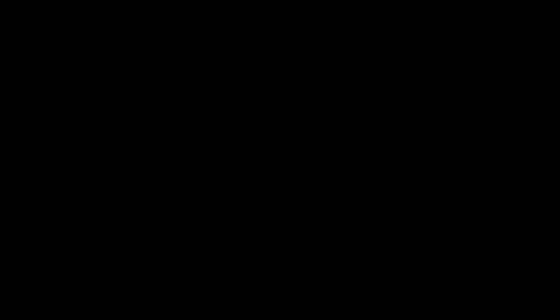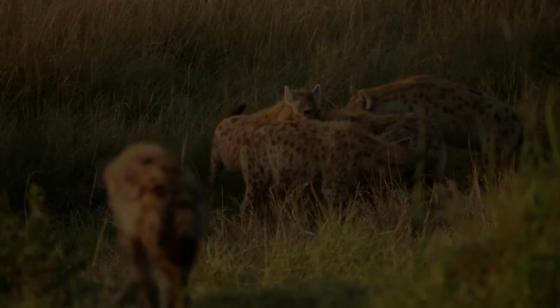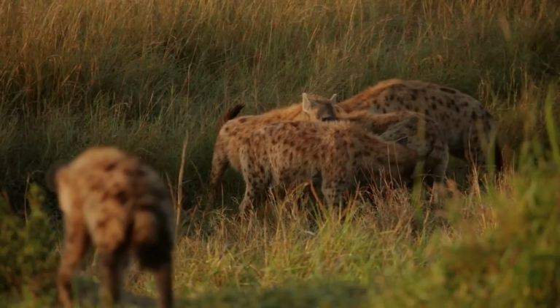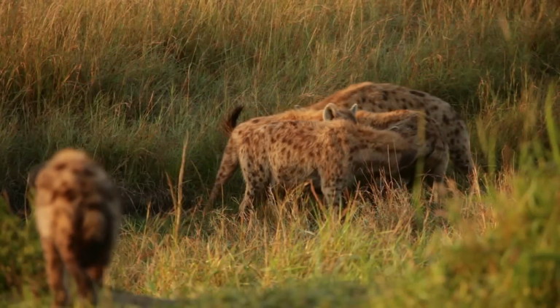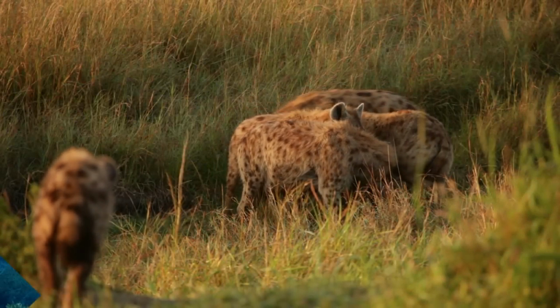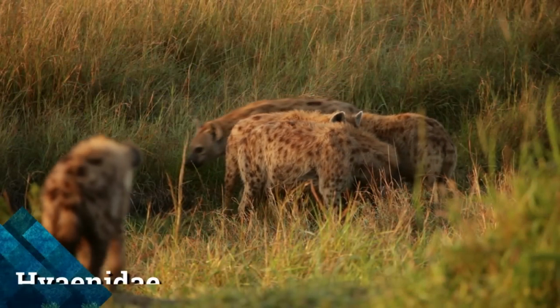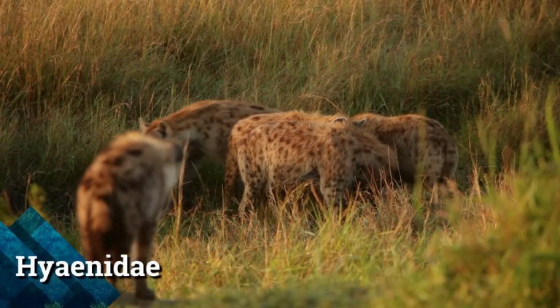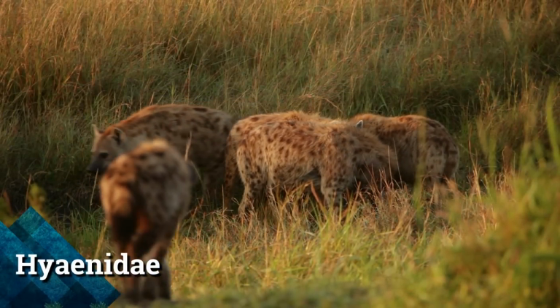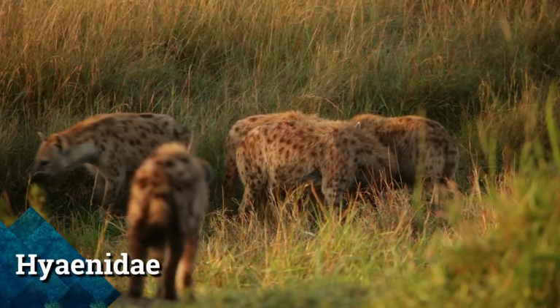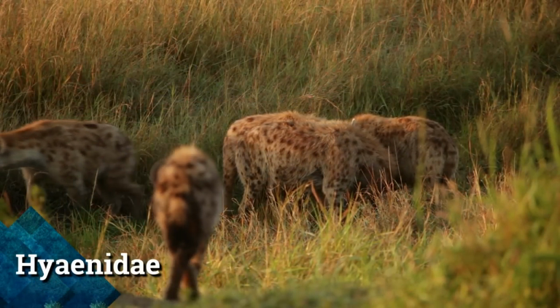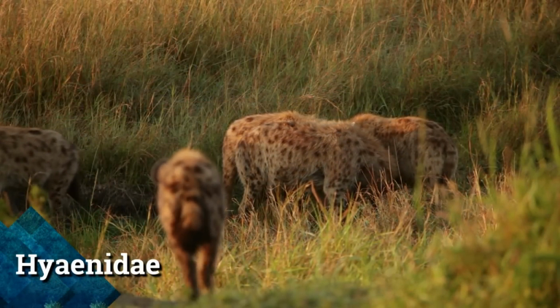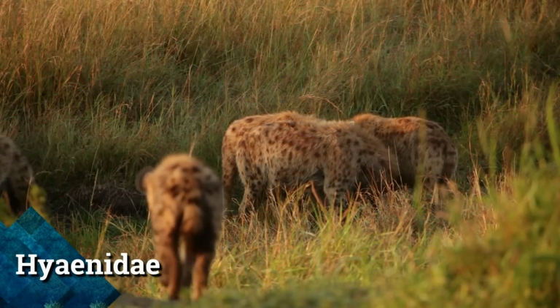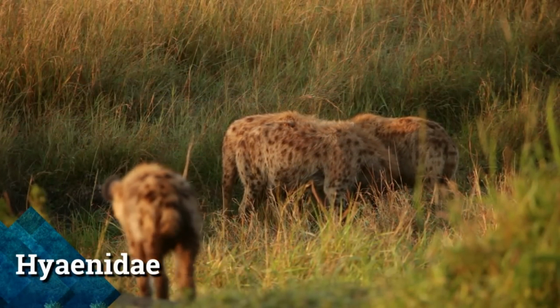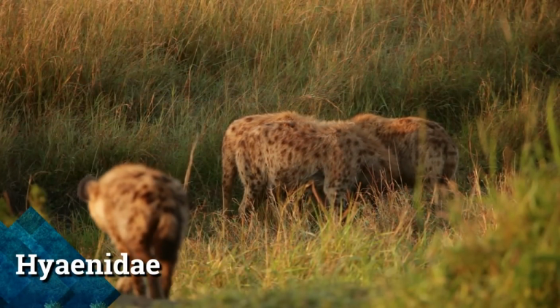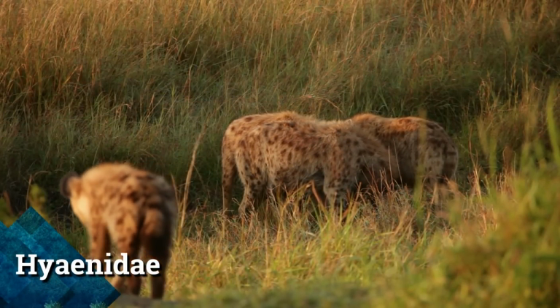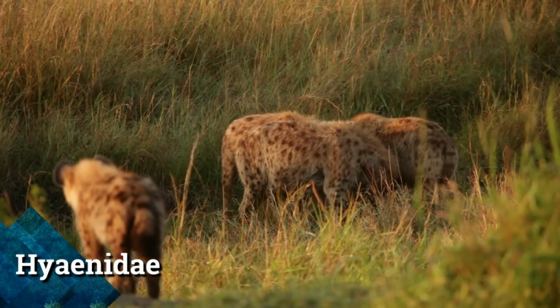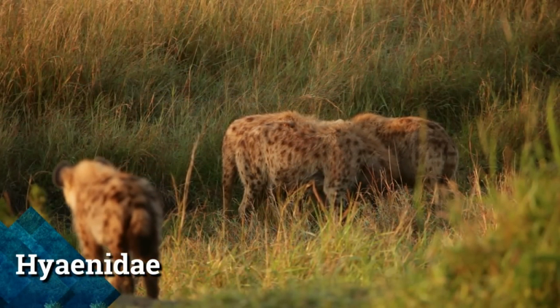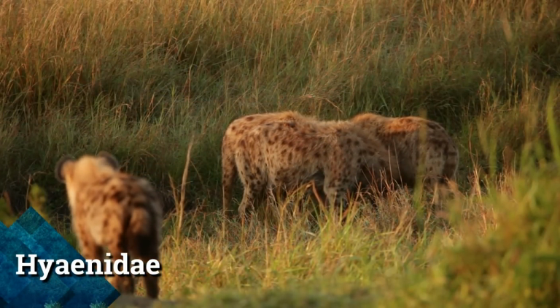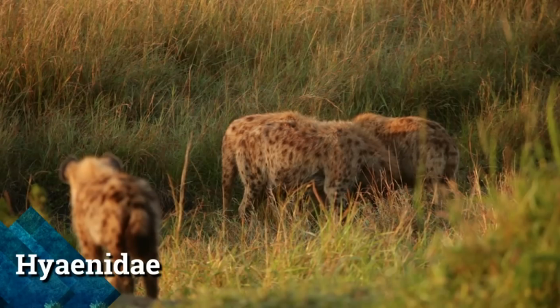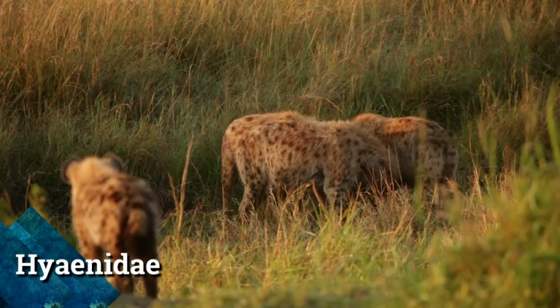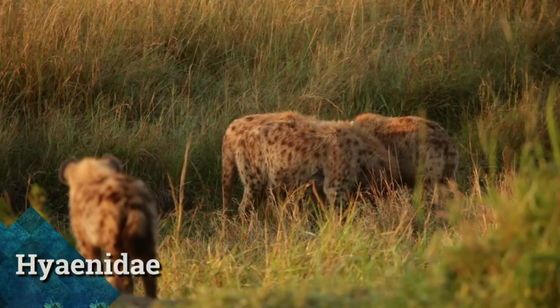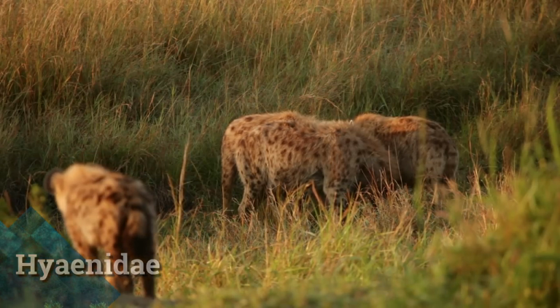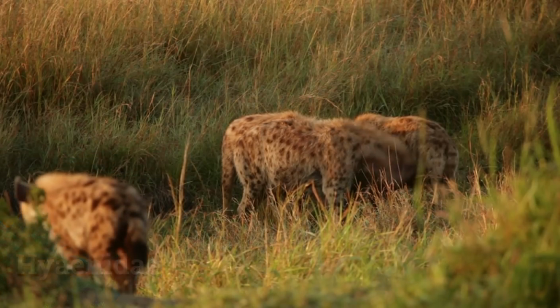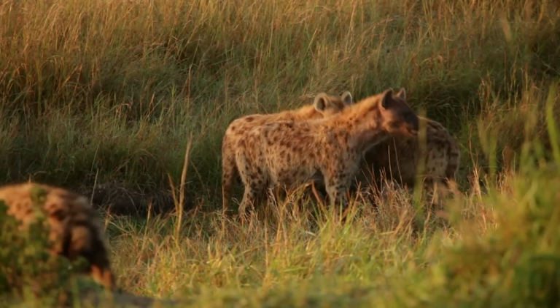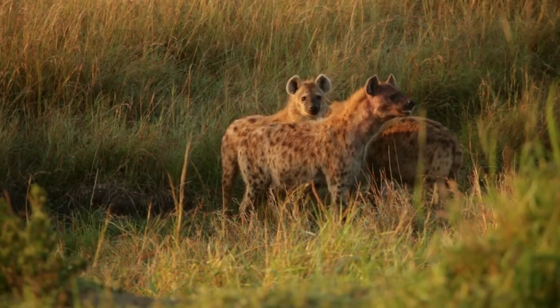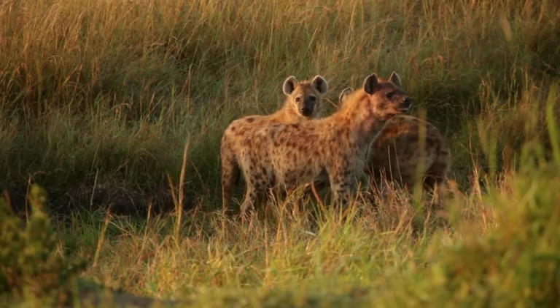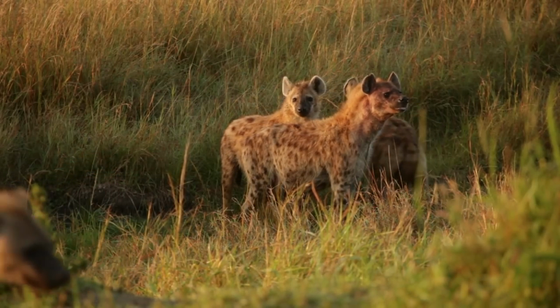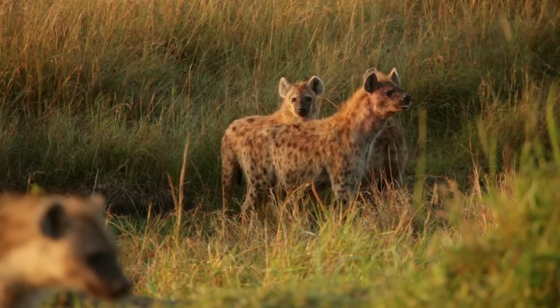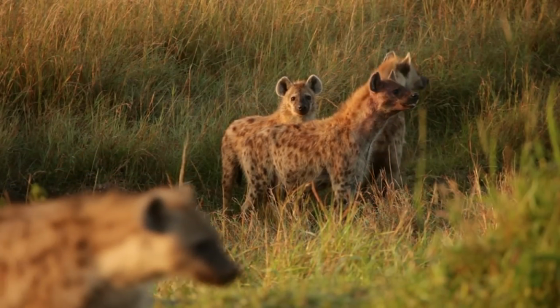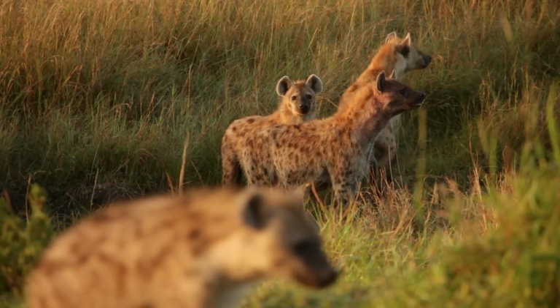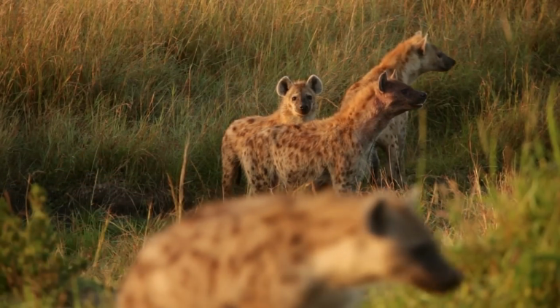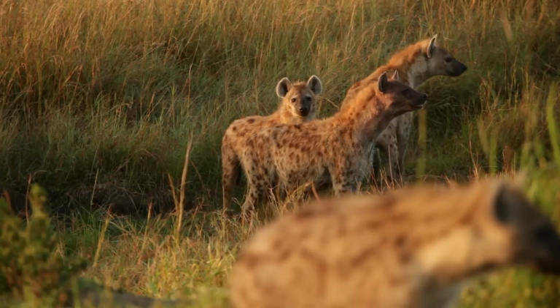The hyena, family Hyaenidae — also spelled hyena — is any of three species of coarse-furred, dog-like carnivores found in Asia and Africa, known for their scavenging habits.